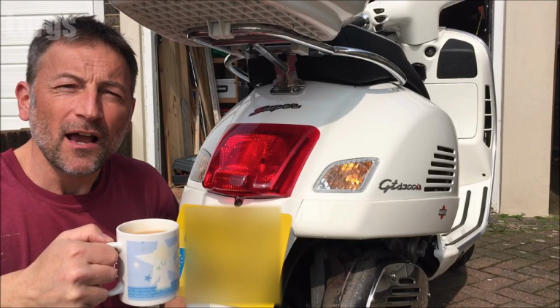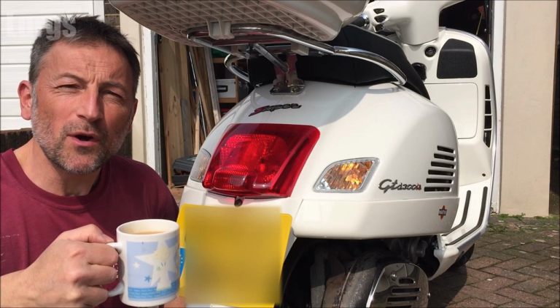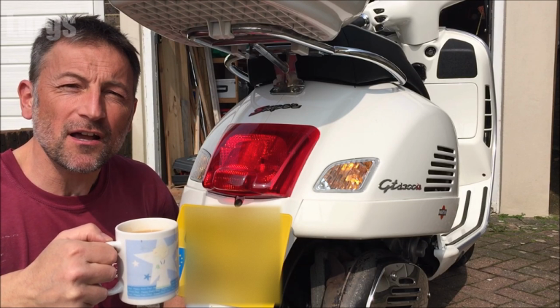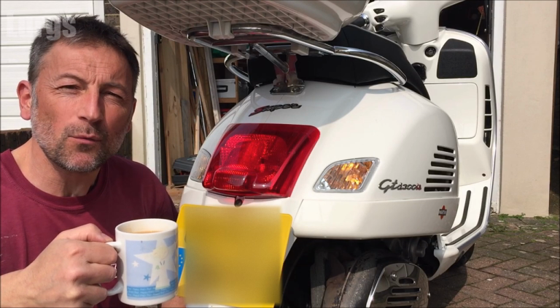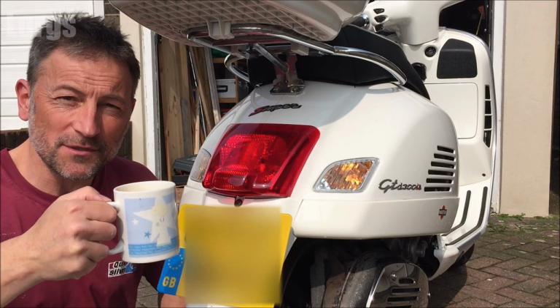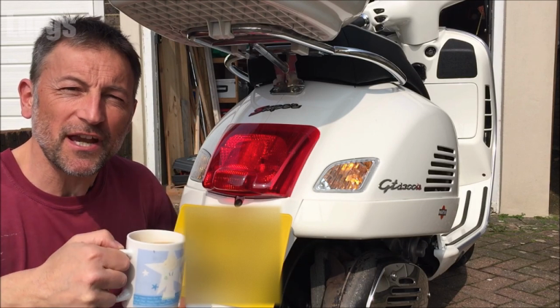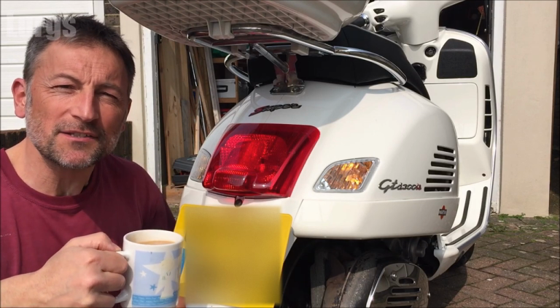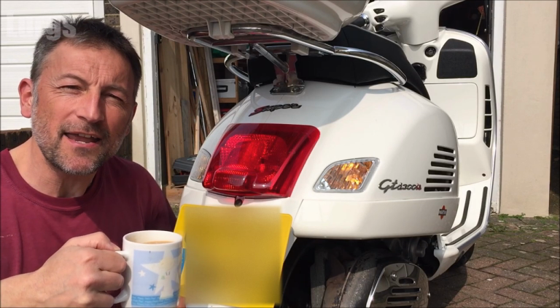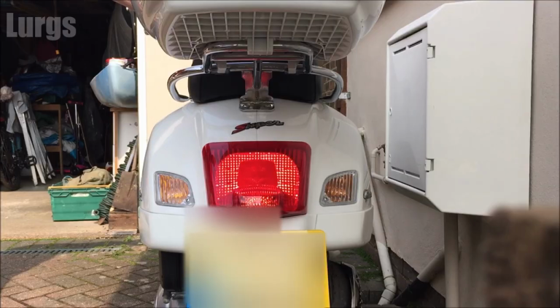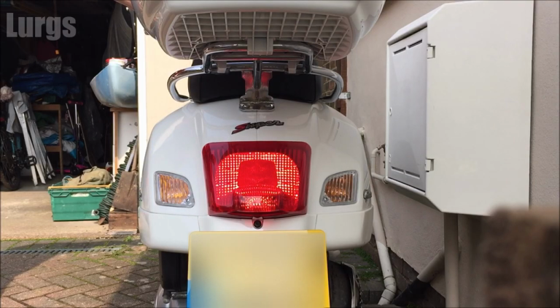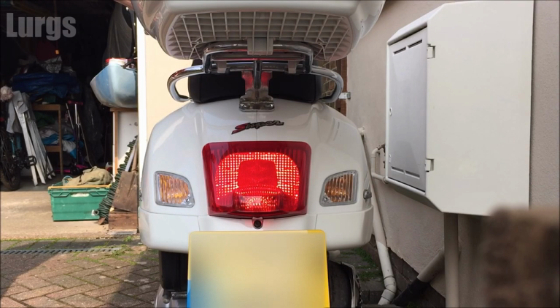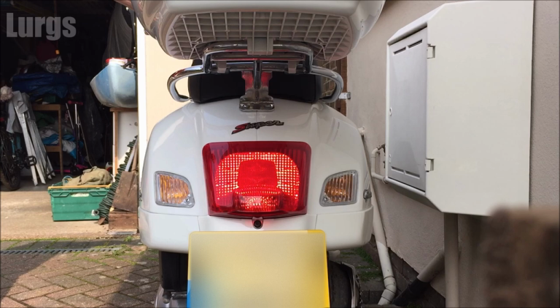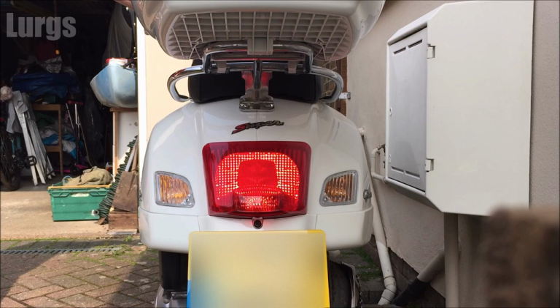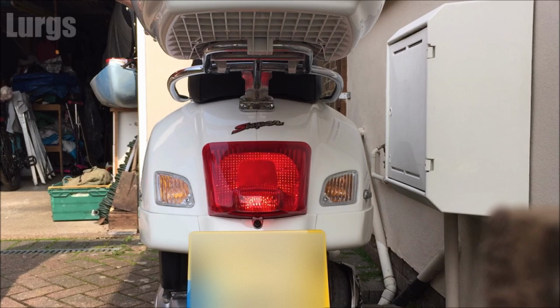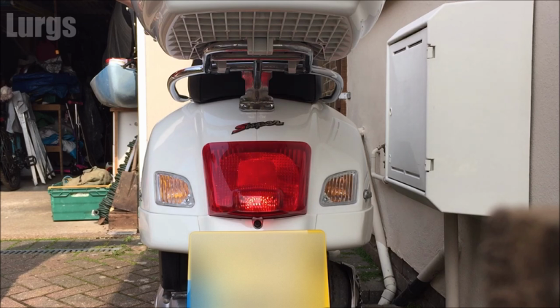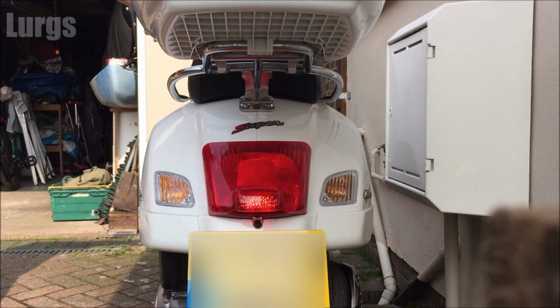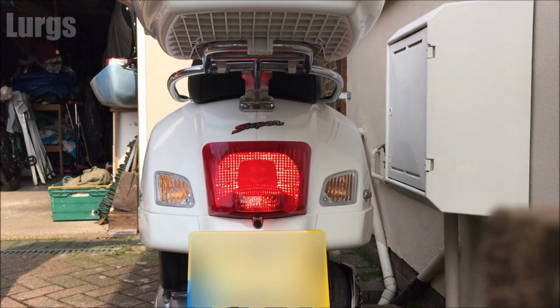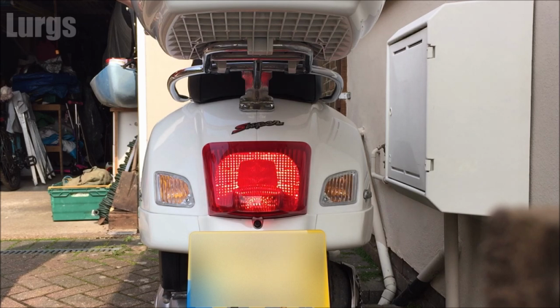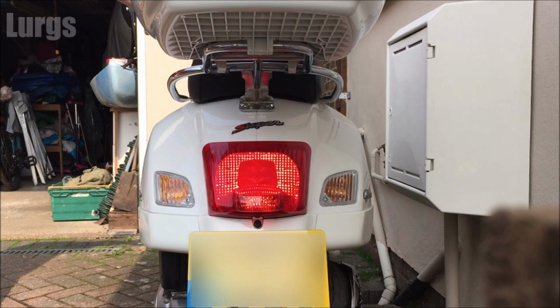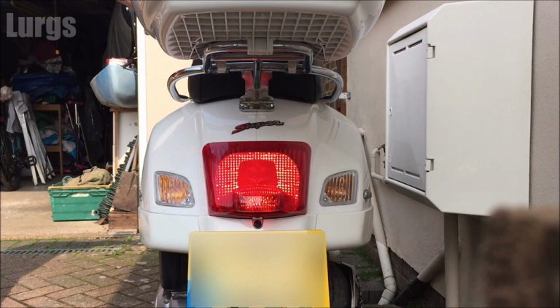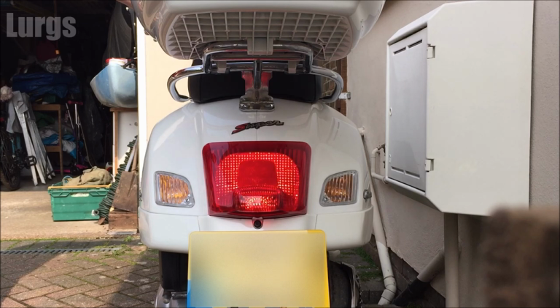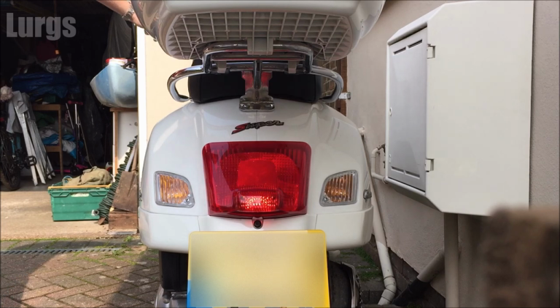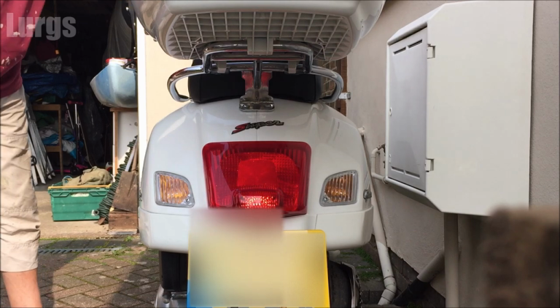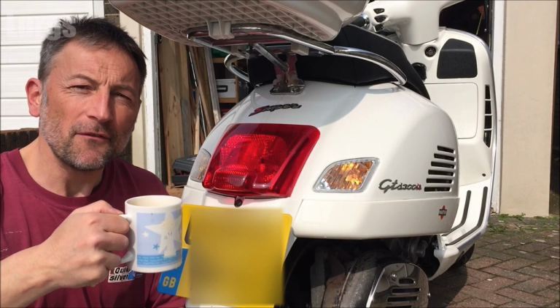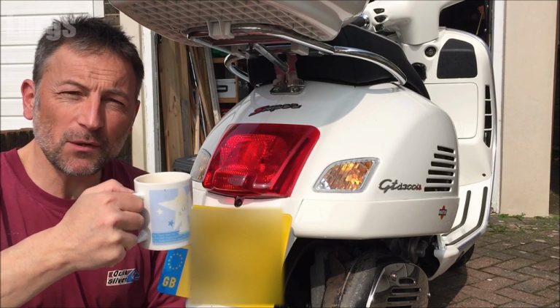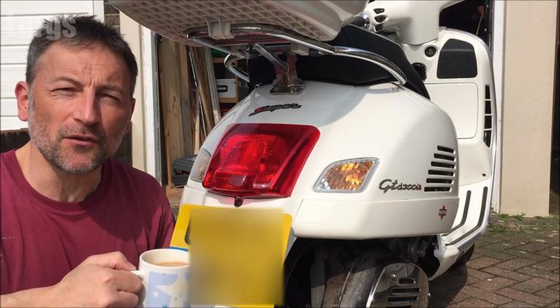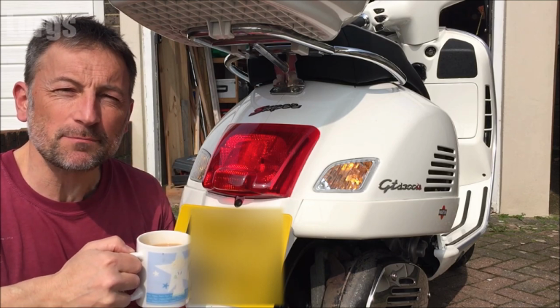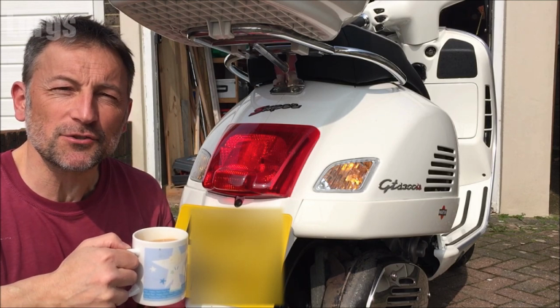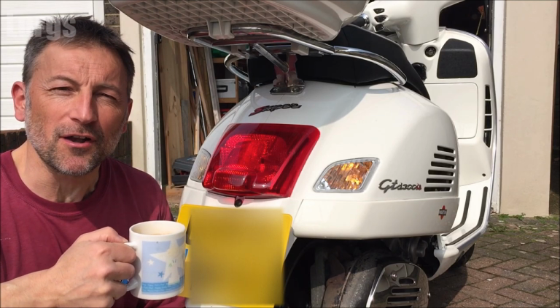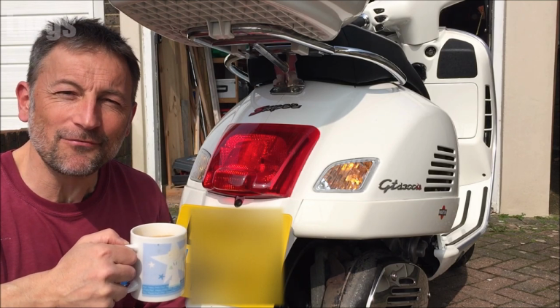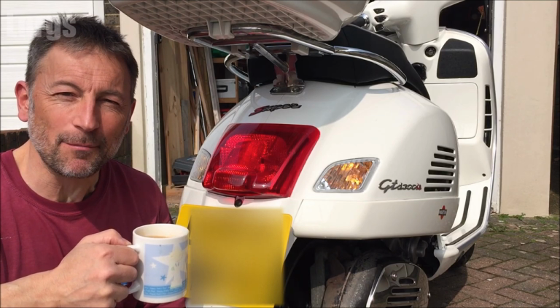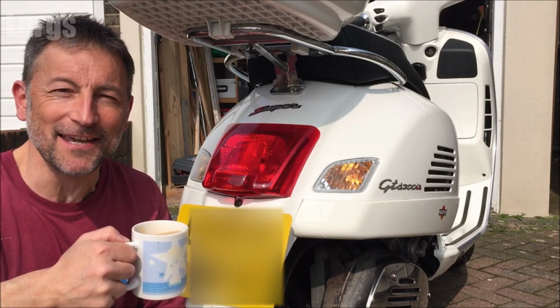Hello everyone, it's Lurgs here, welcome to my channel. Today it's how to remove the rear light cluster on your Vespa GTS. If you're going to be working on the Vespa, make sure you've got a lovely cup of tea.